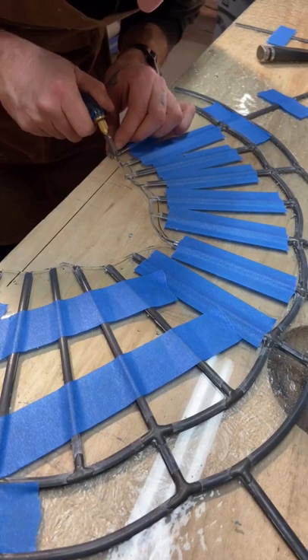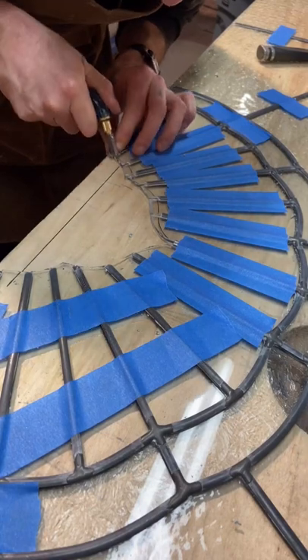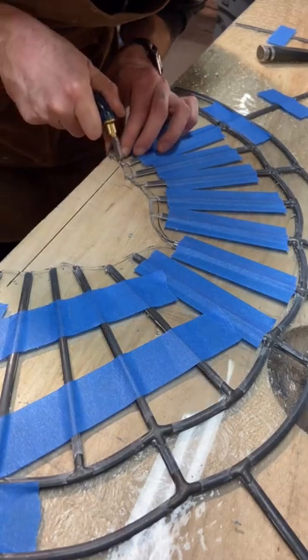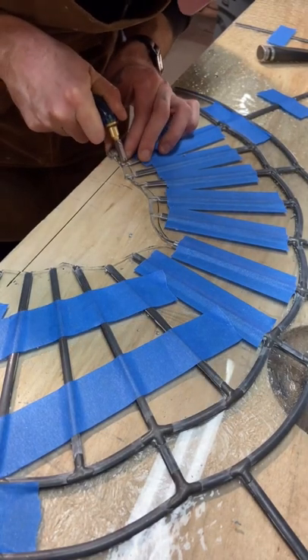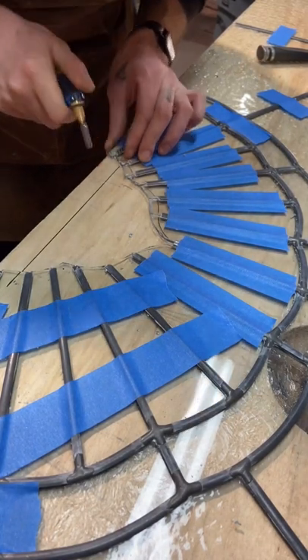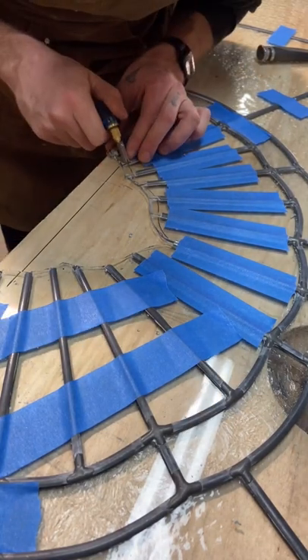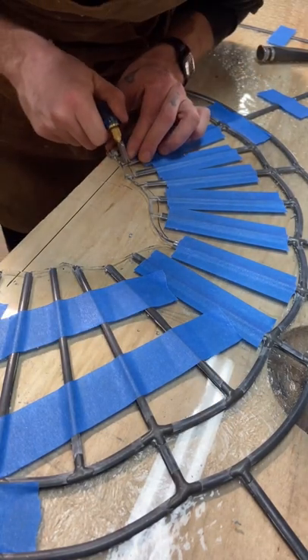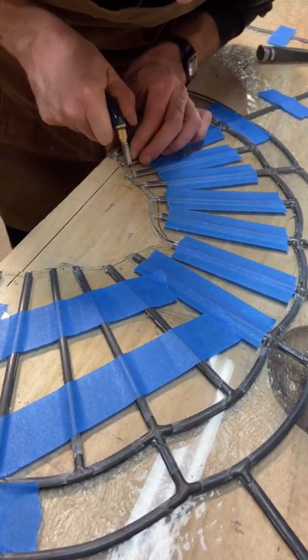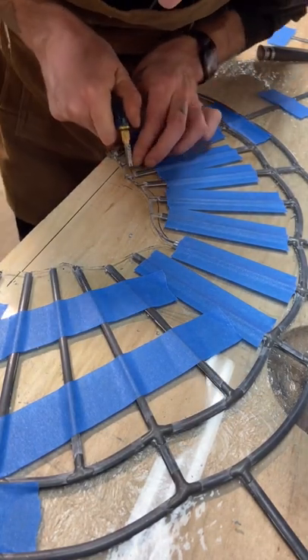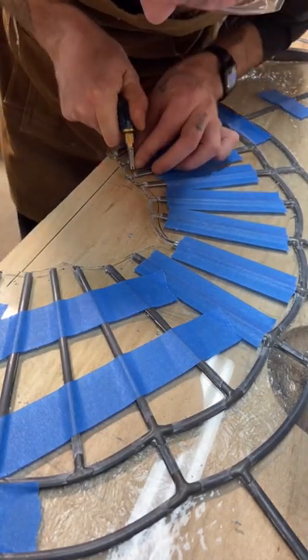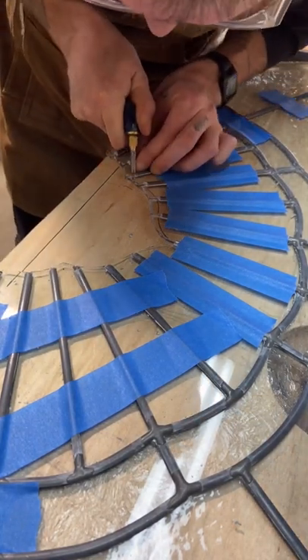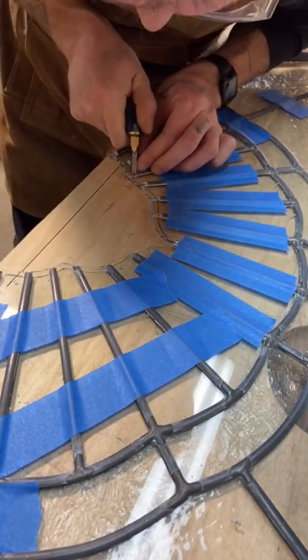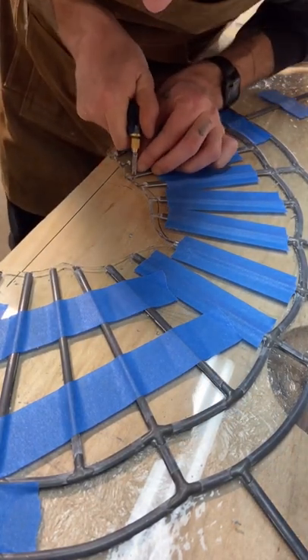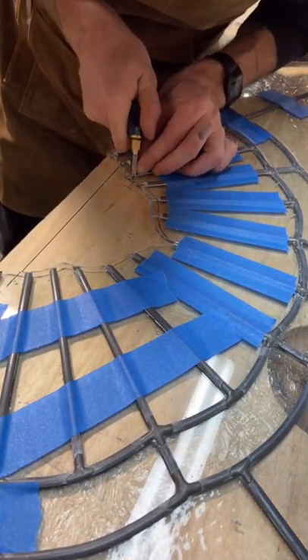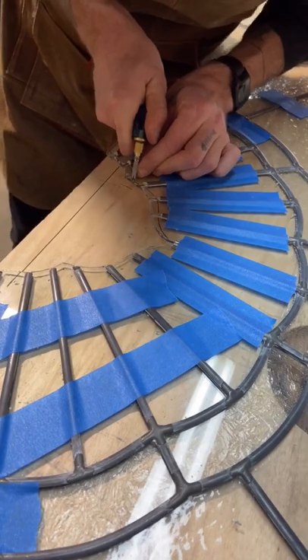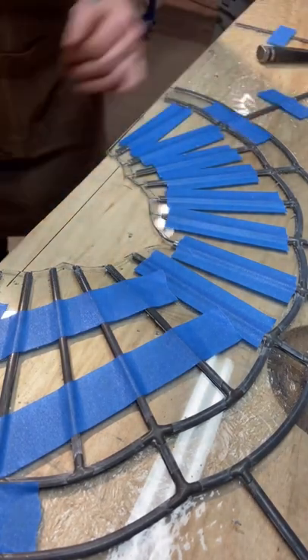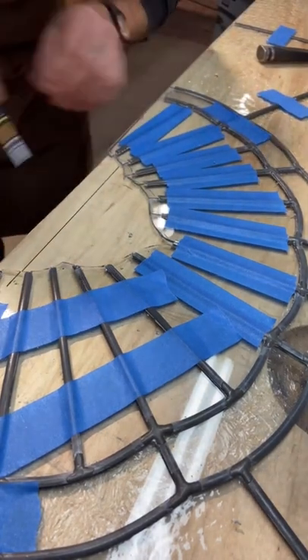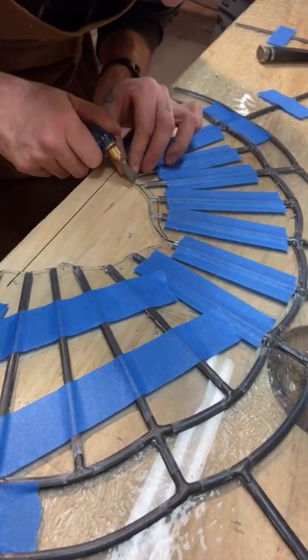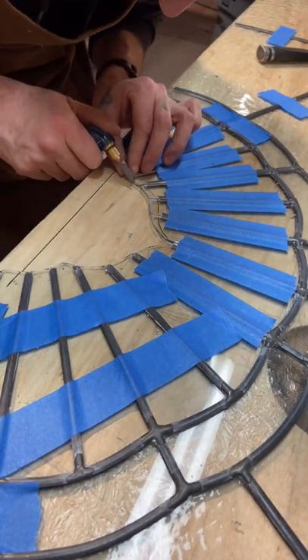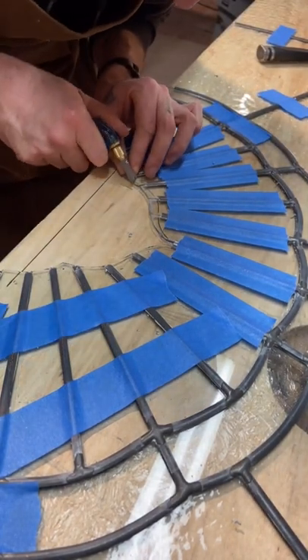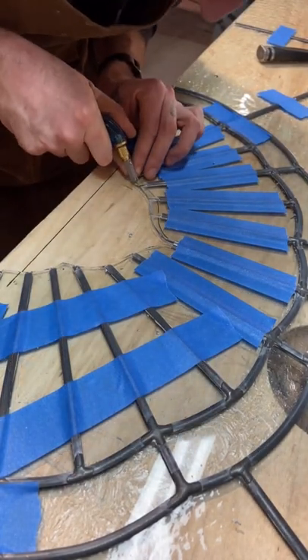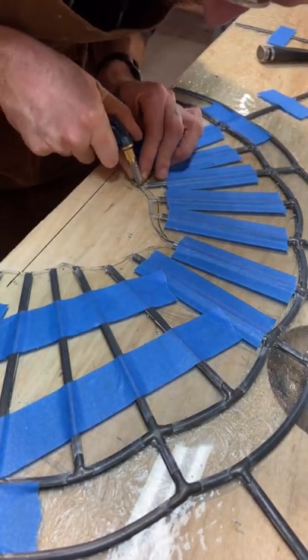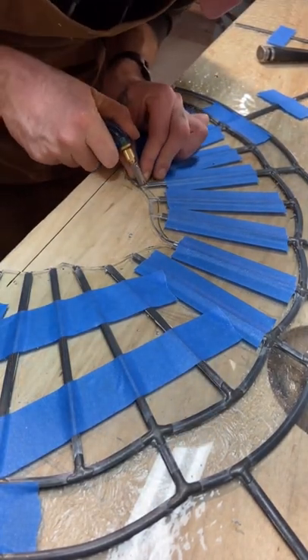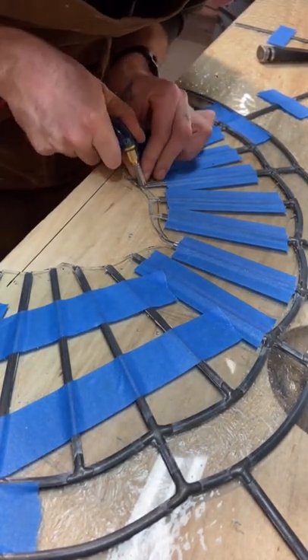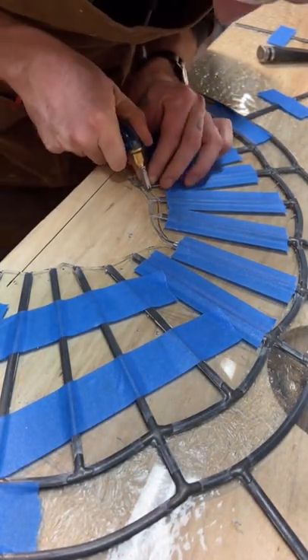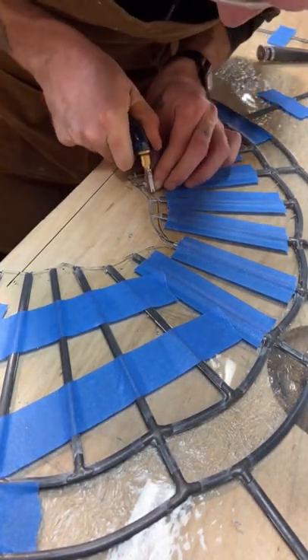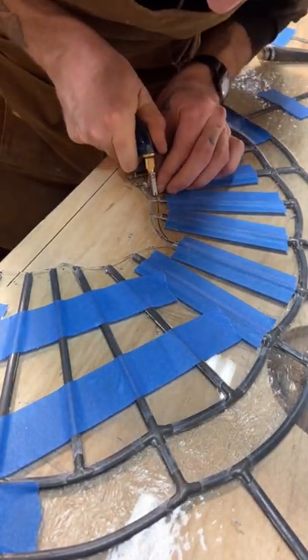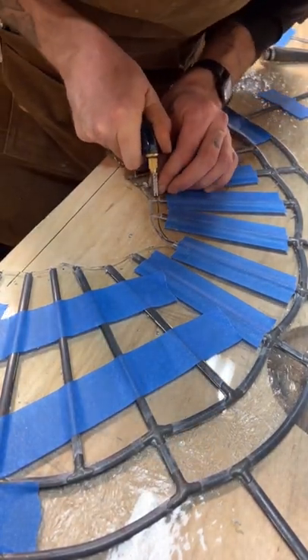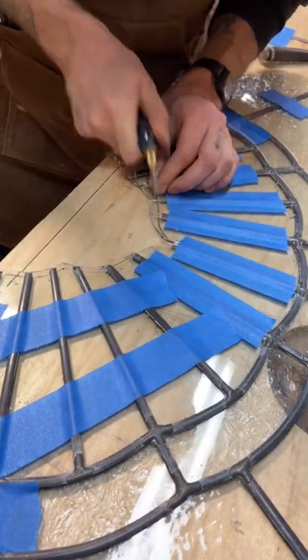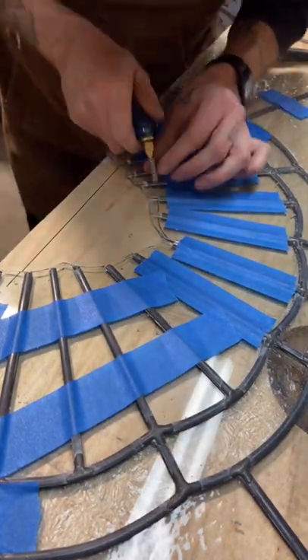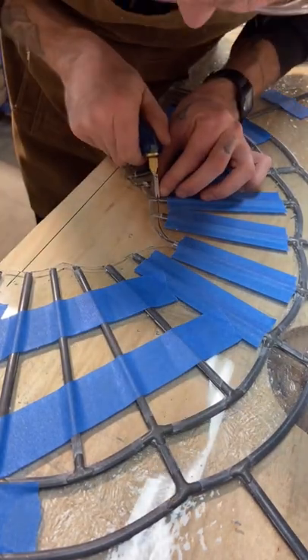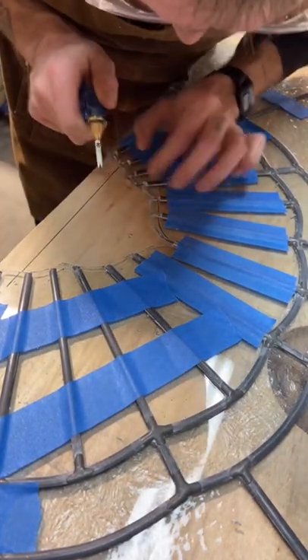In this video I'm mid repair cutting down the glass that sits around a bevel cluster centered in the bottom of a transom window. After cutting down the lead I traced a line and now I'm following this line carefully with my glass cutter.